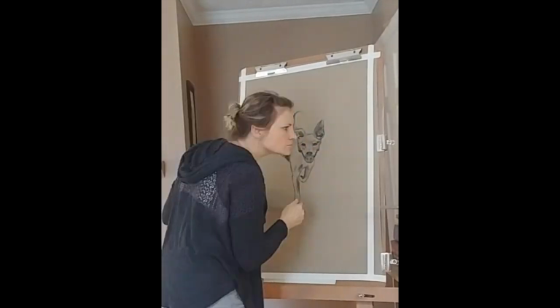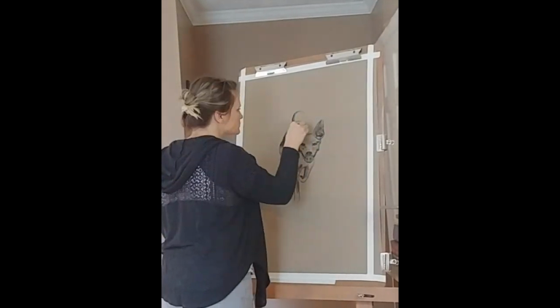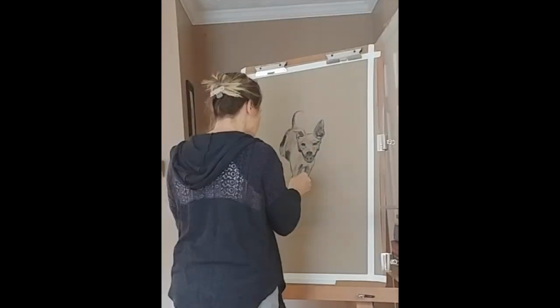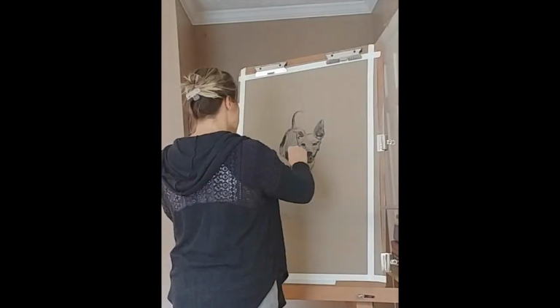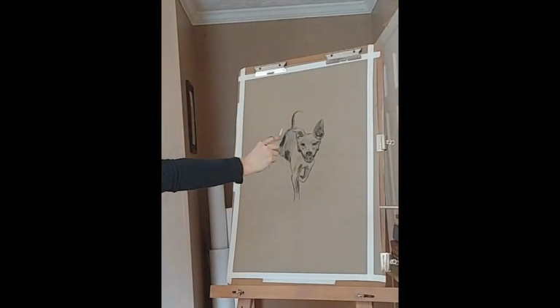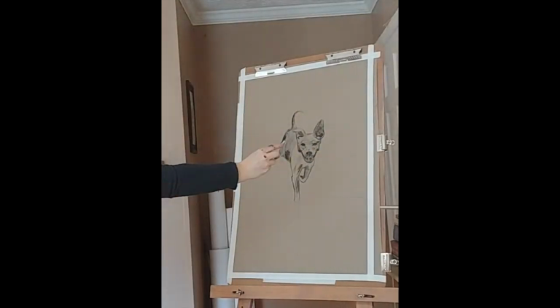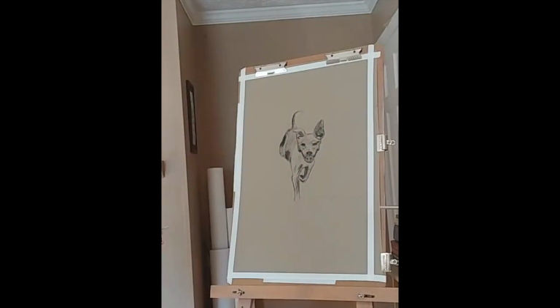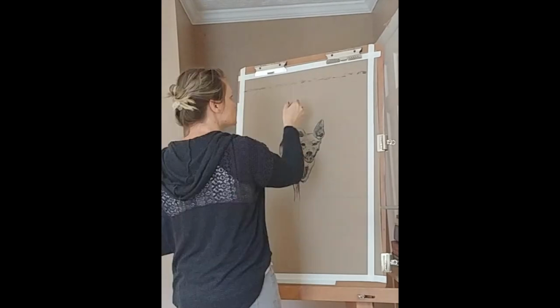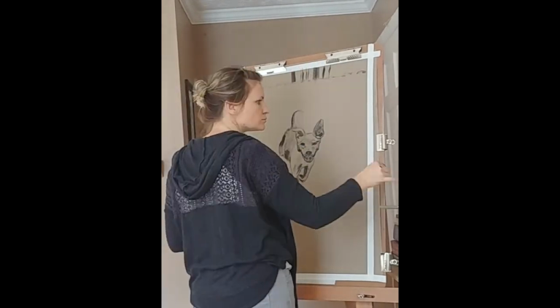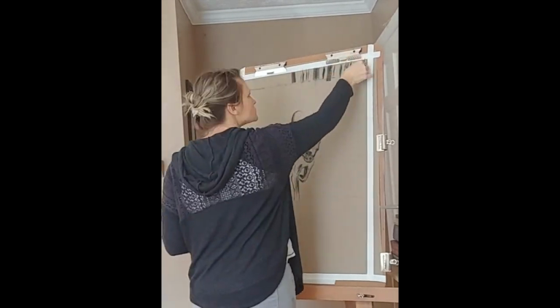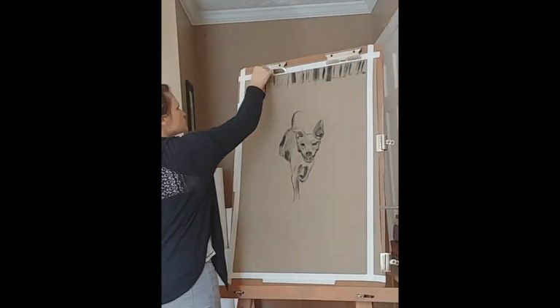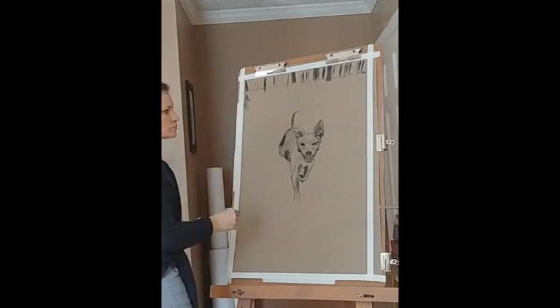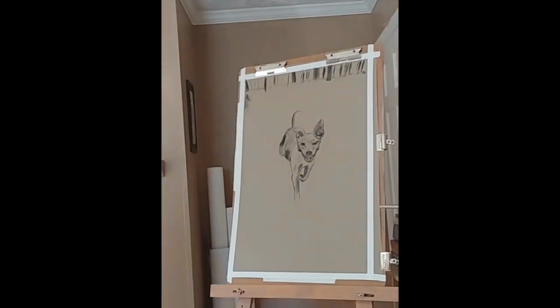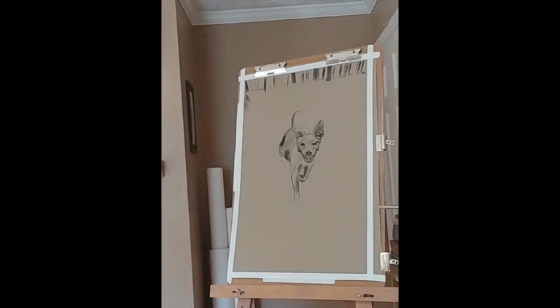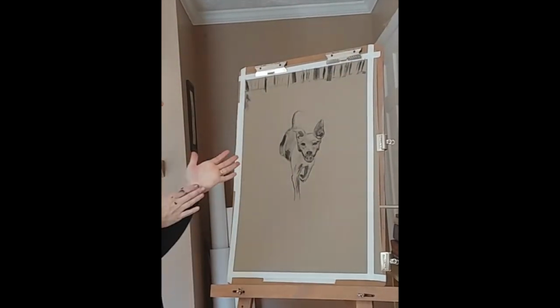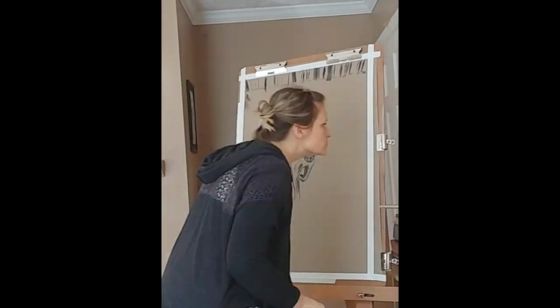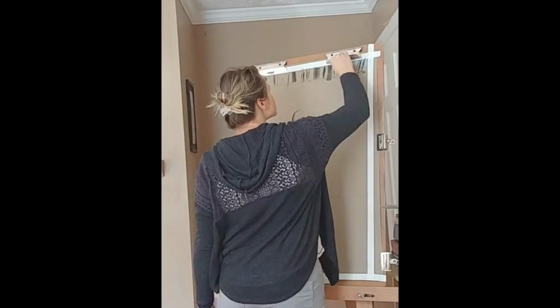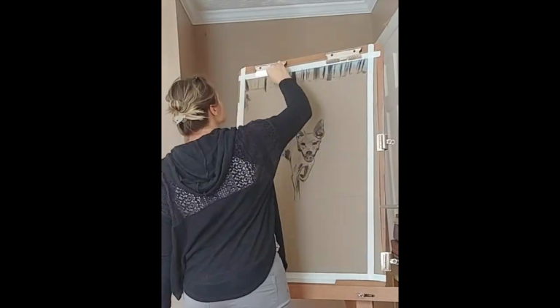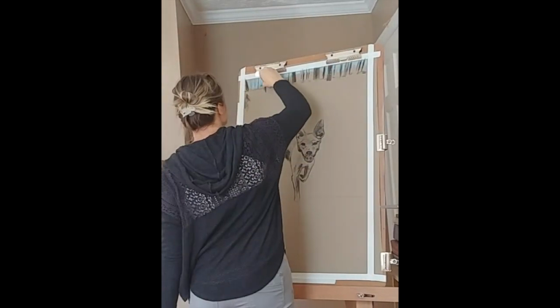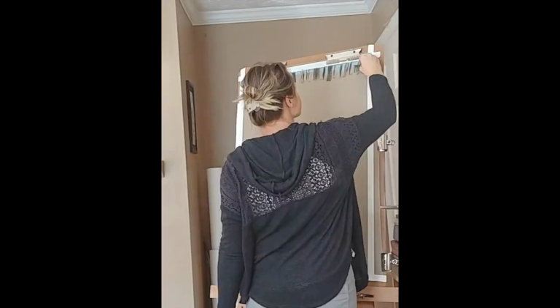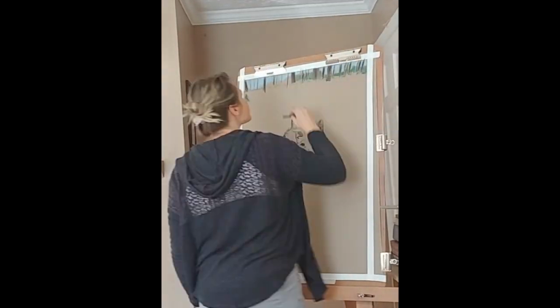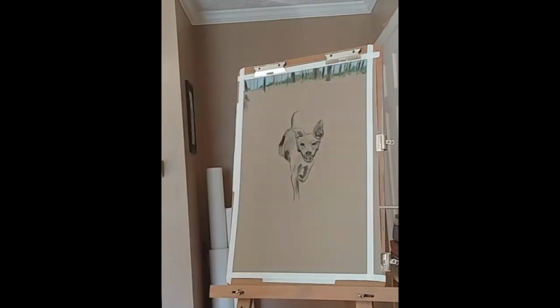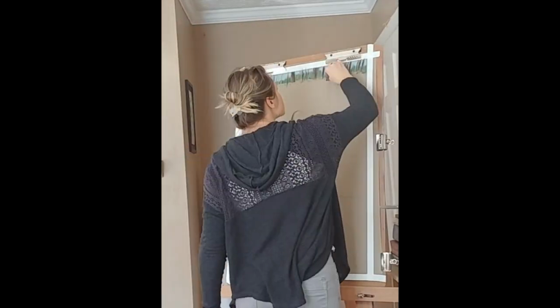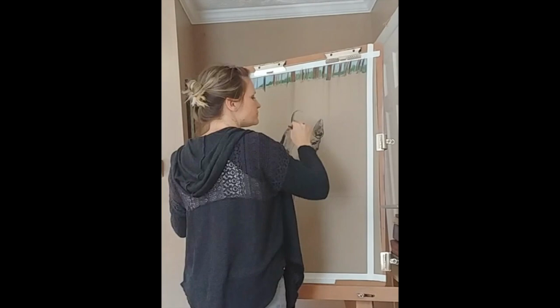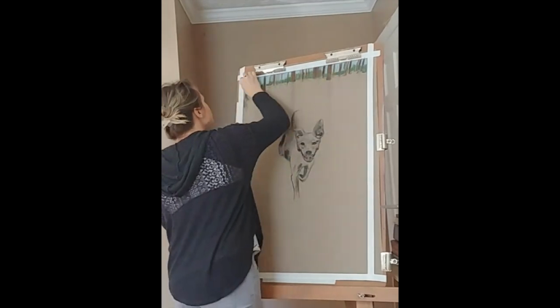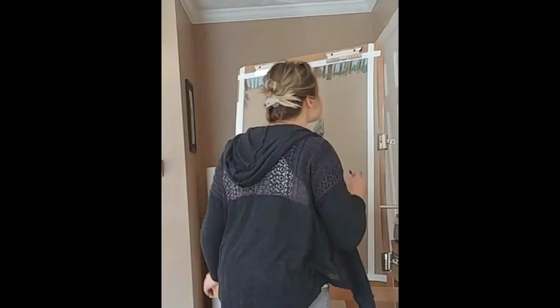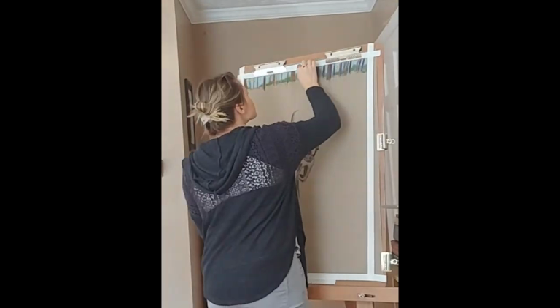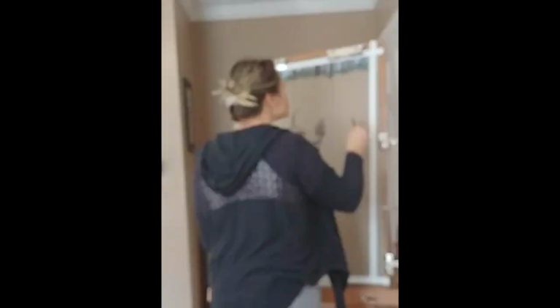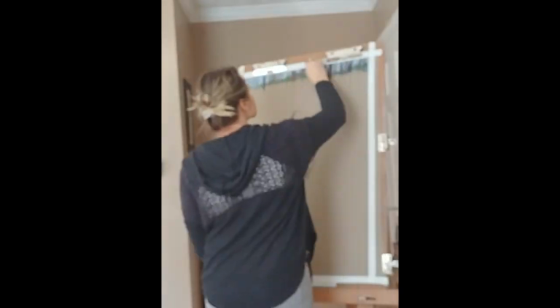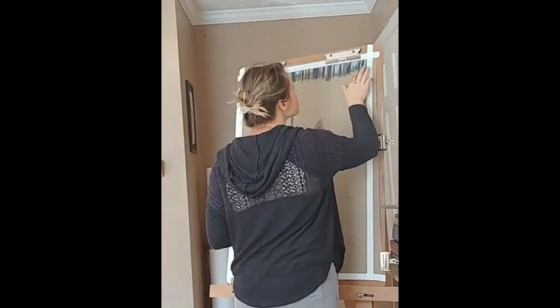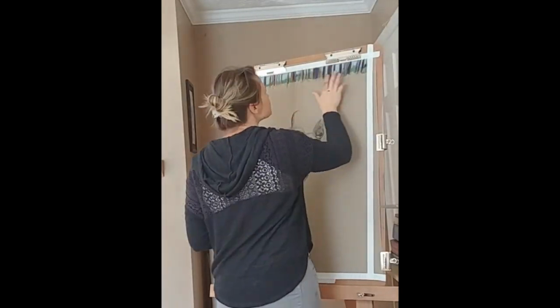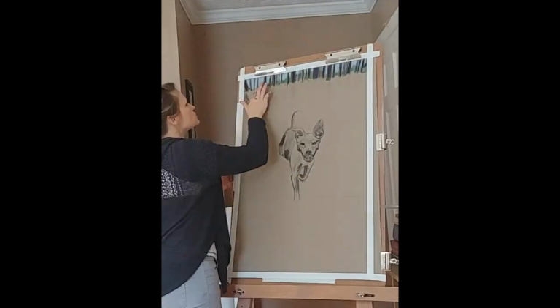When you're holding charcoal, adjust how you hold it as you move around the drawing. It should feel natural — there's no really right or wrong way to do it.